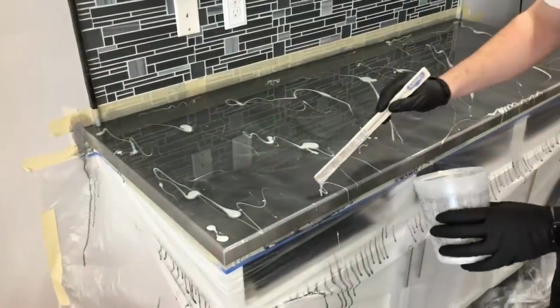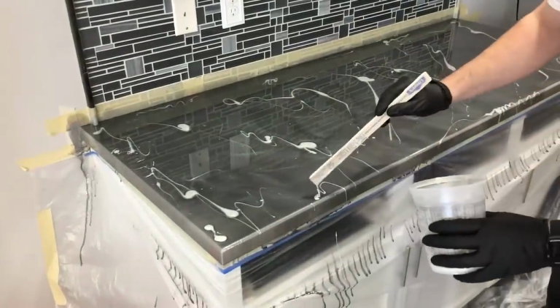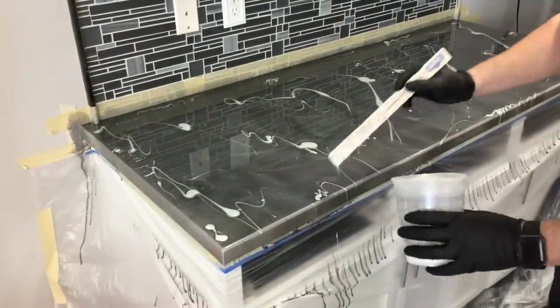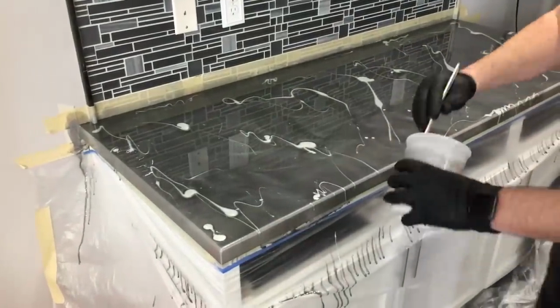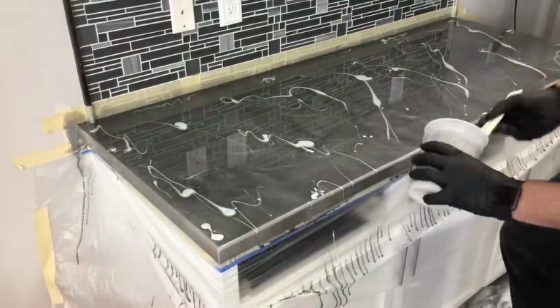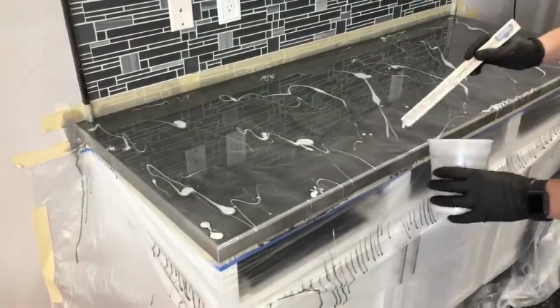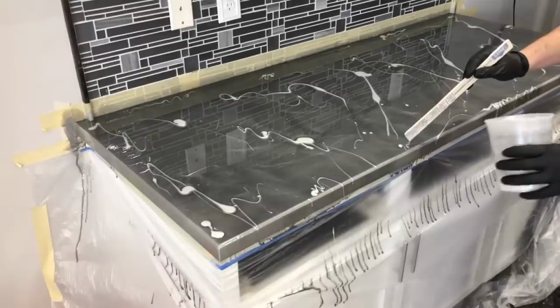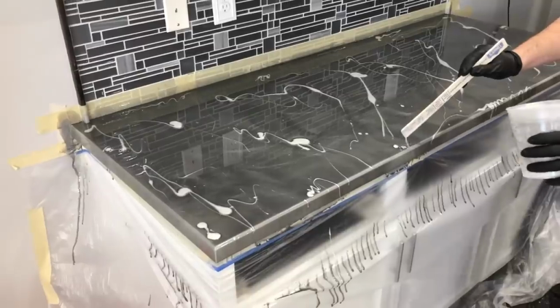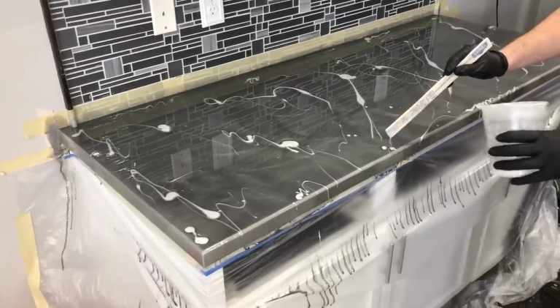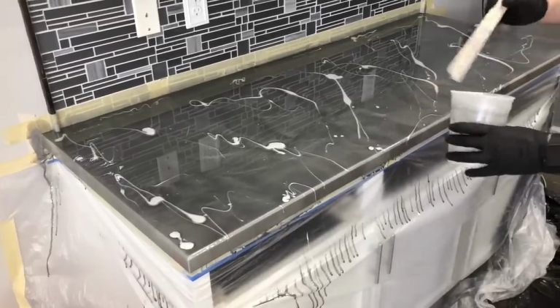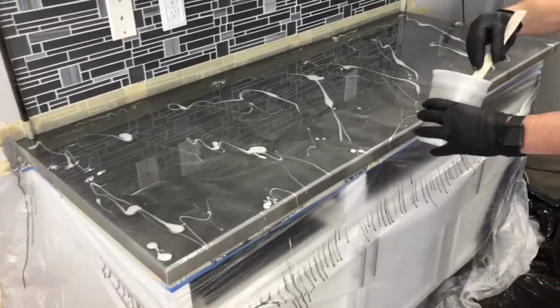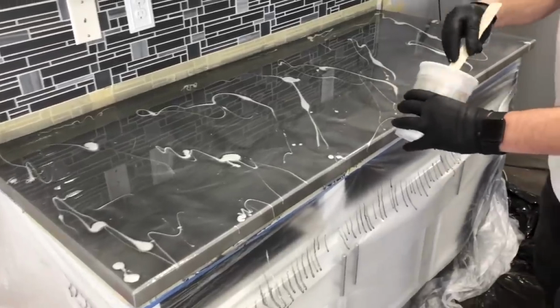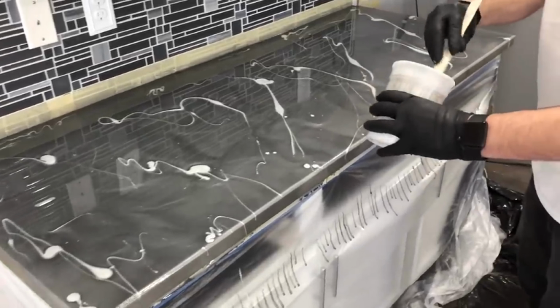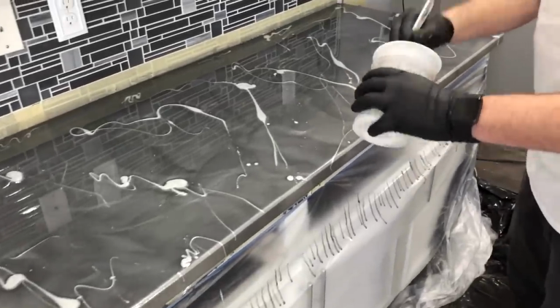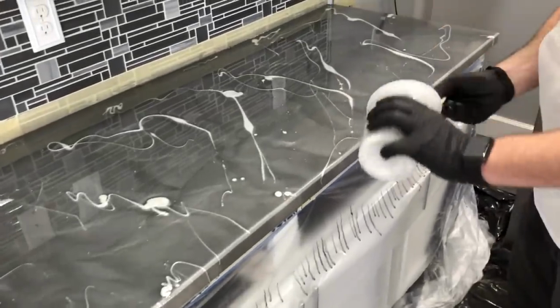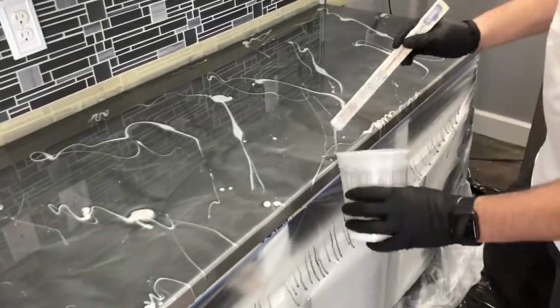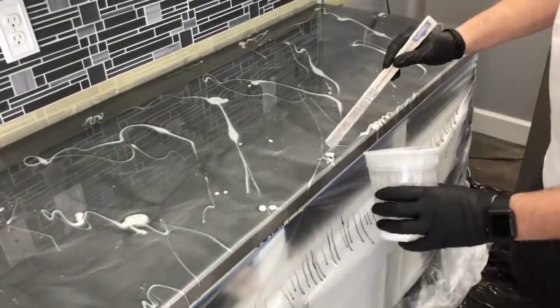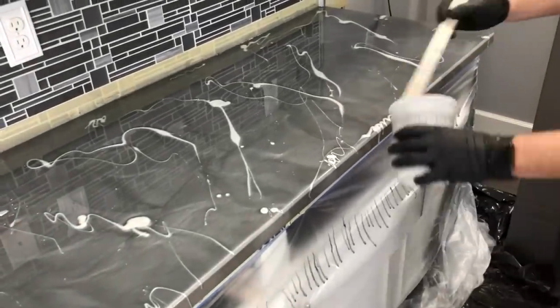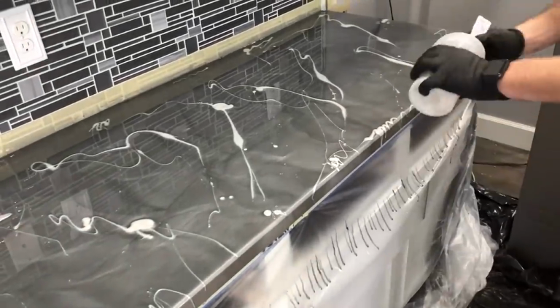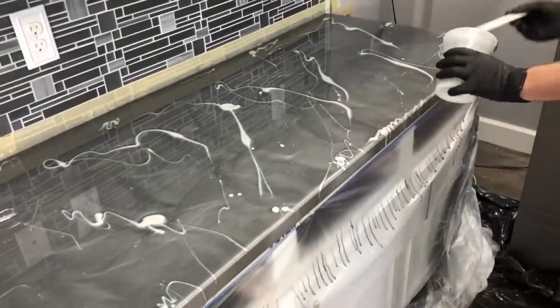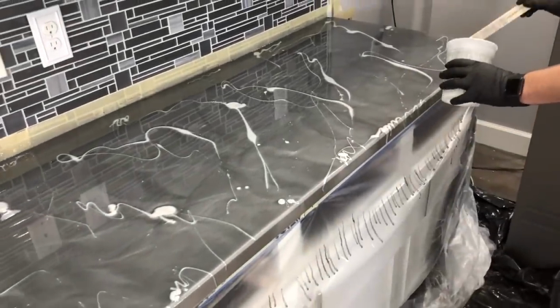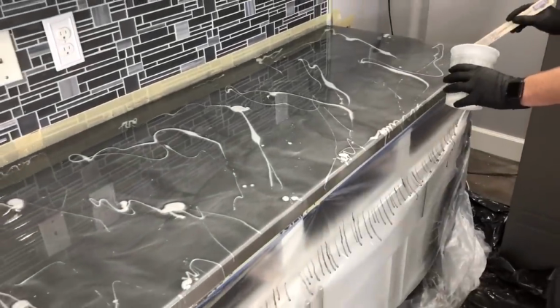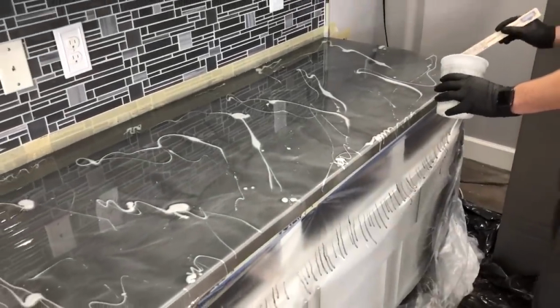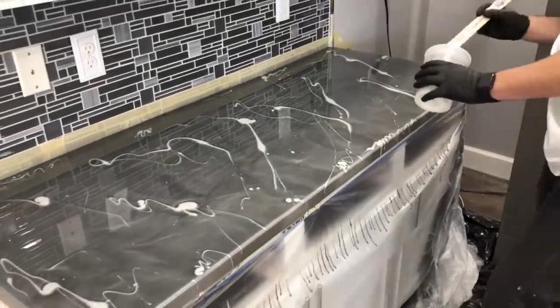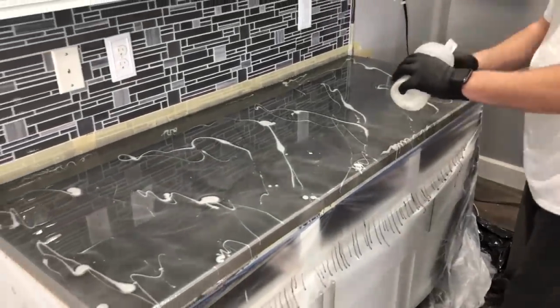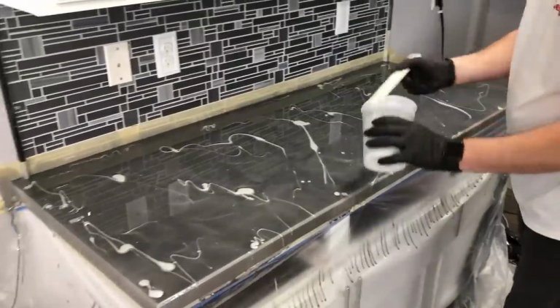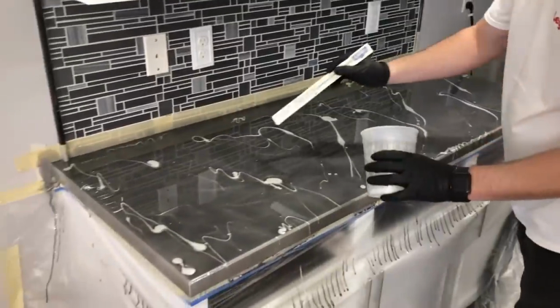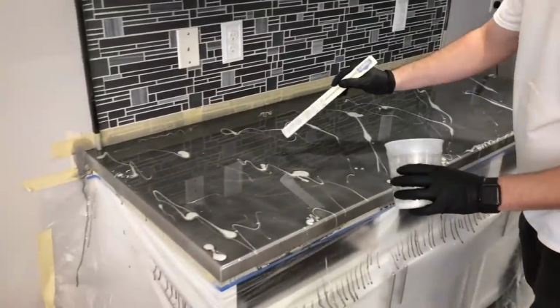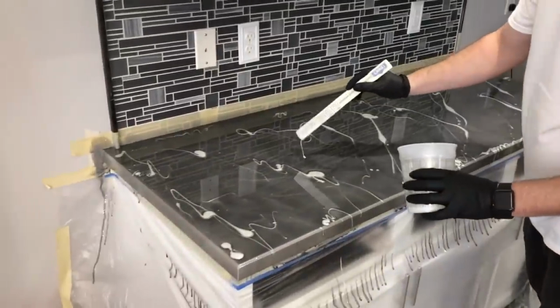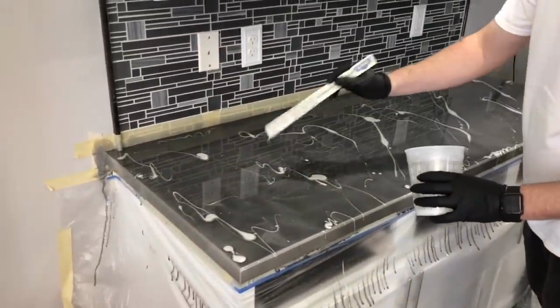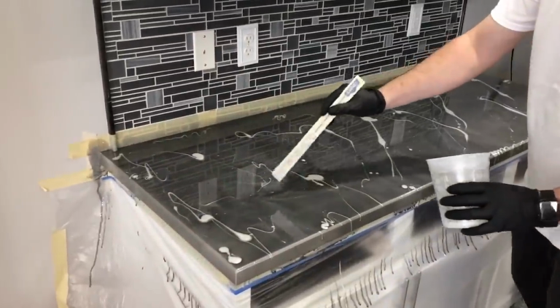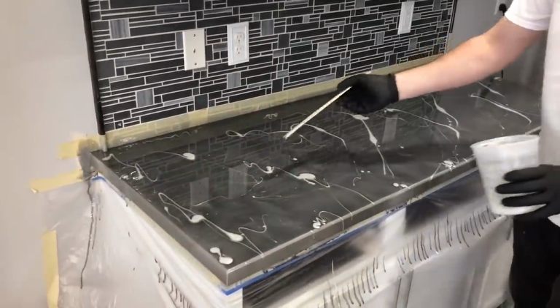You definitely don't want to cut it that close on material. Just get a lot on your counters everywhere and then you can always go back and add some more.